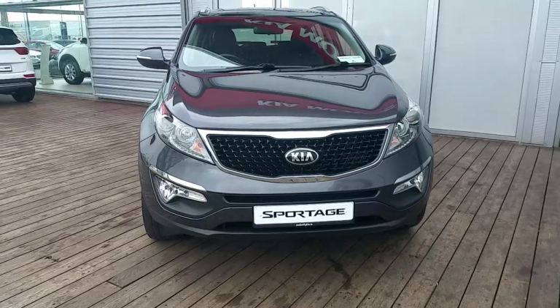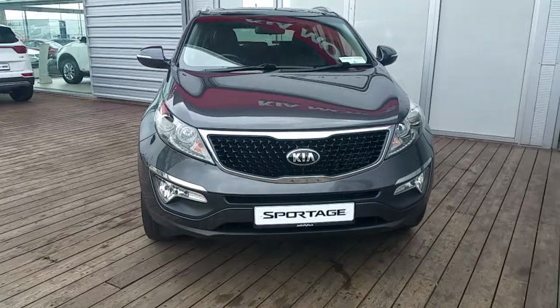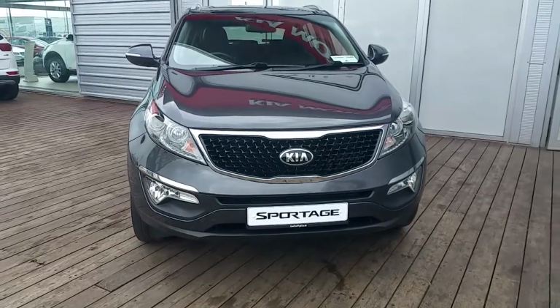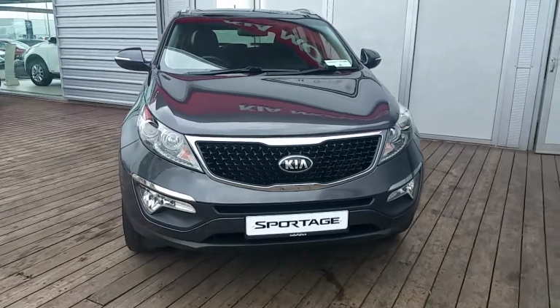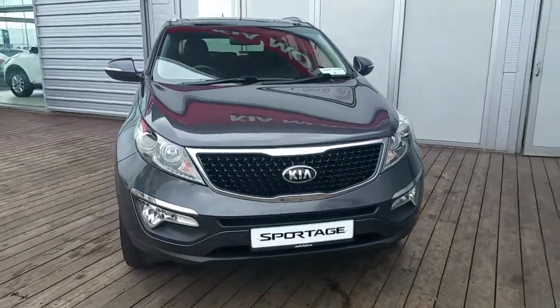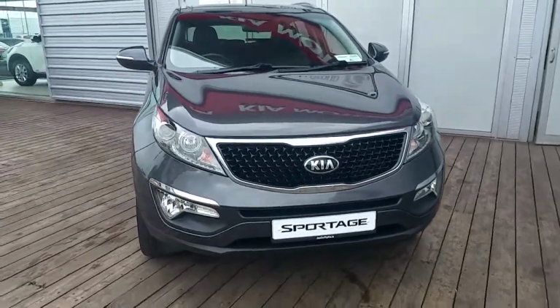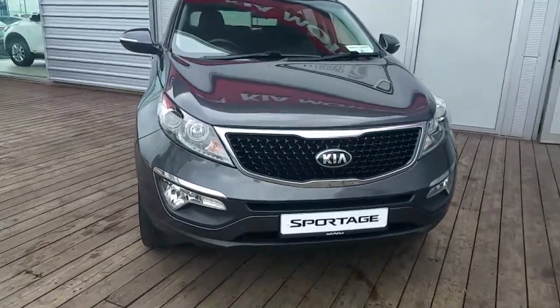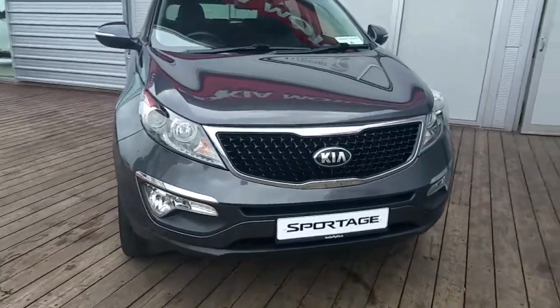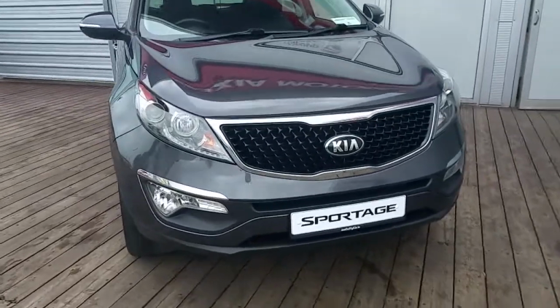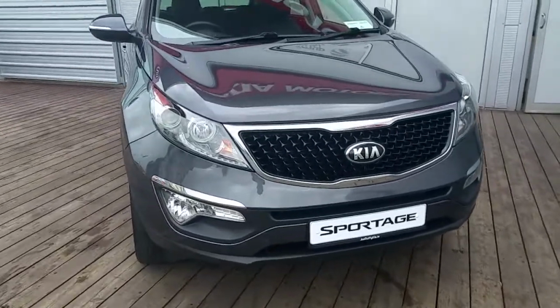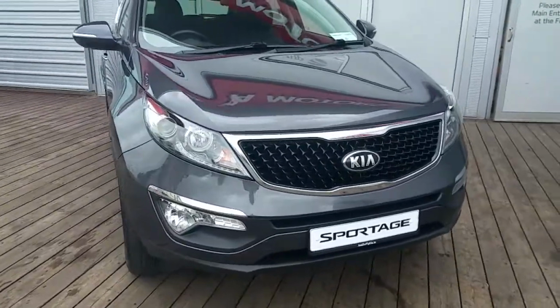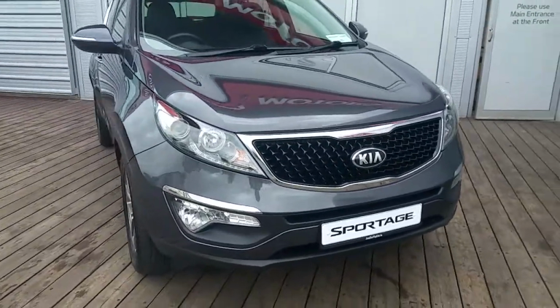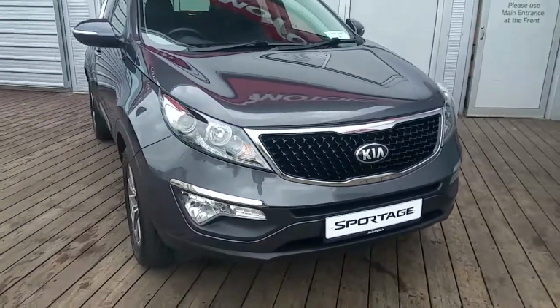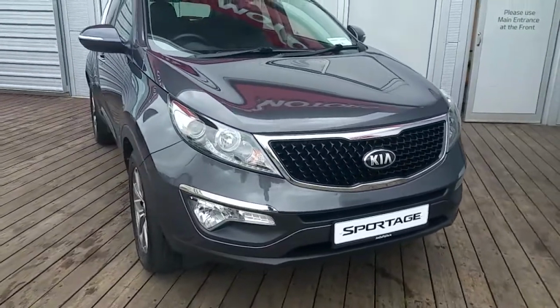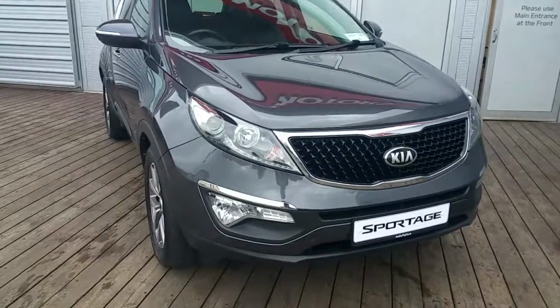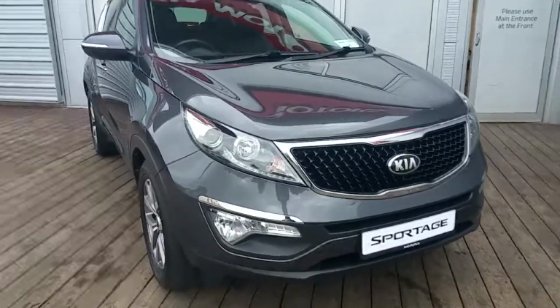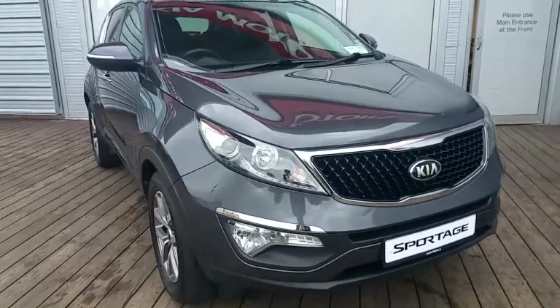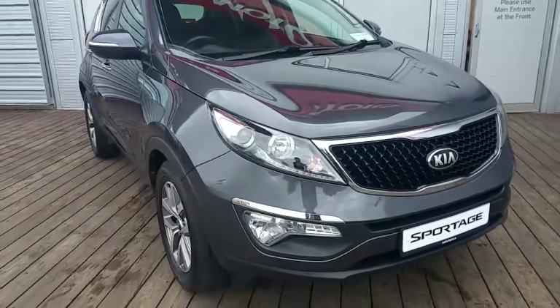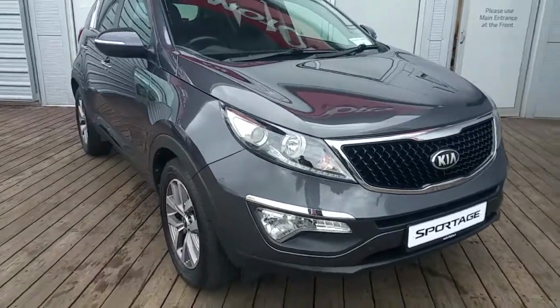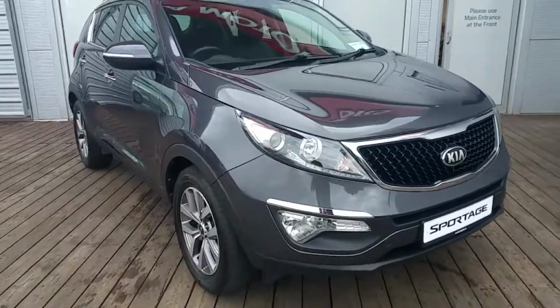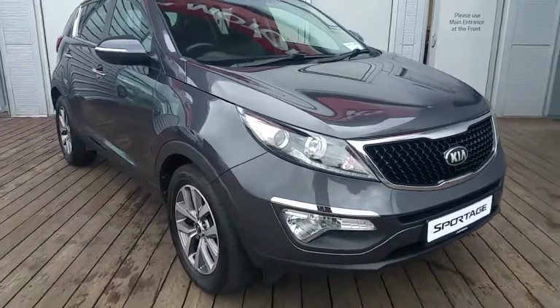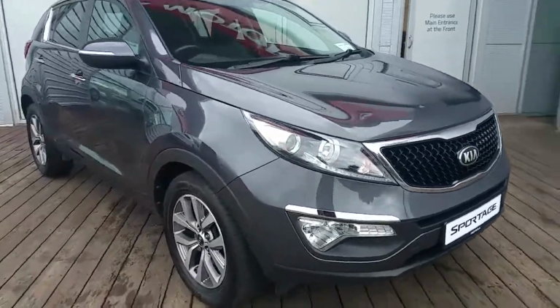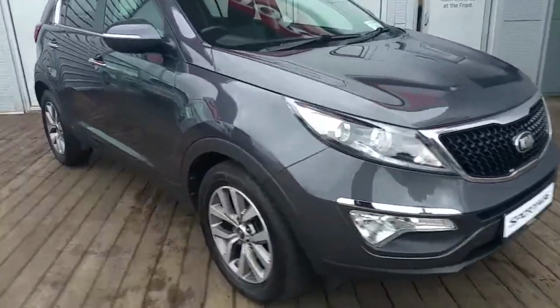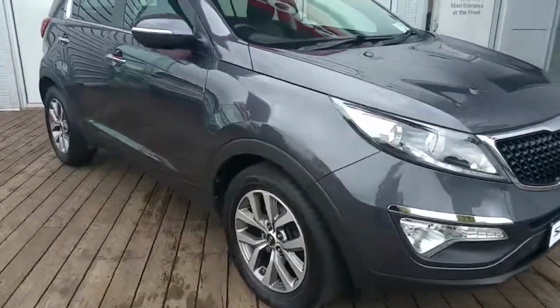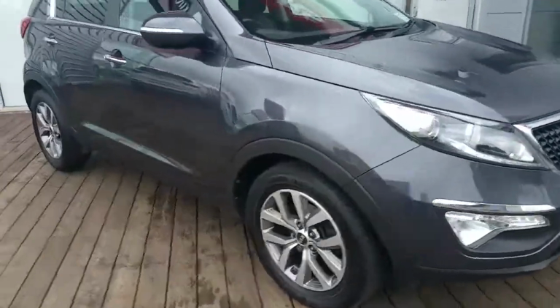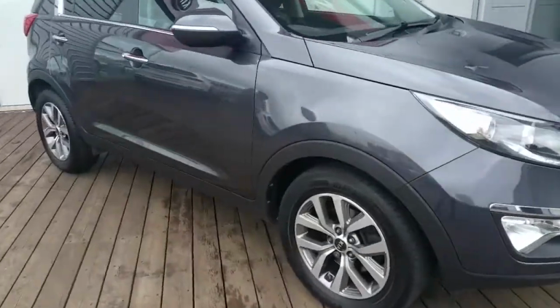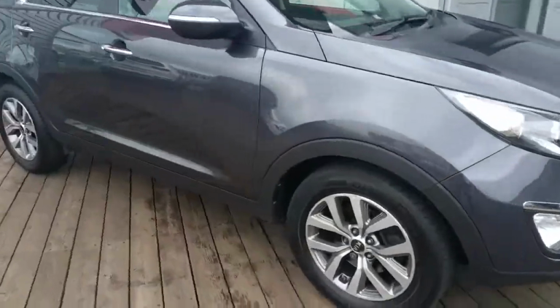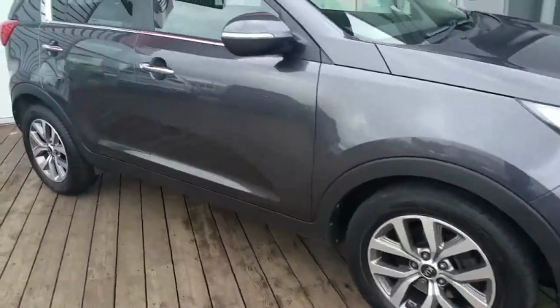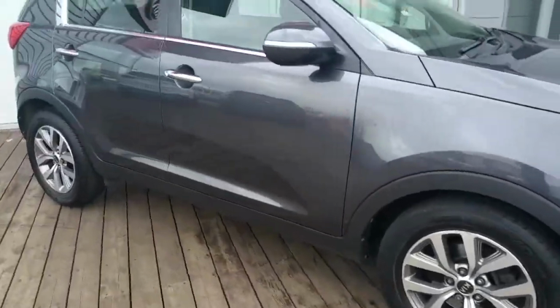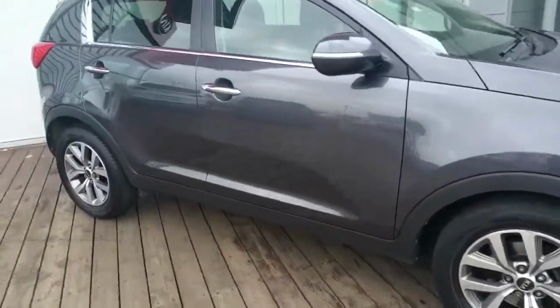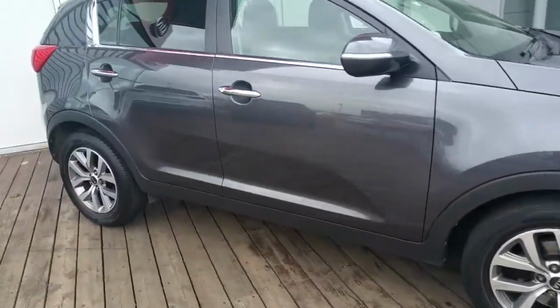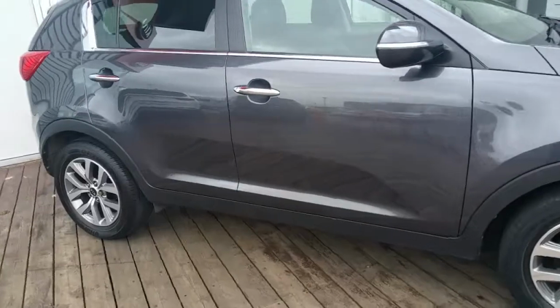Hi, Calvin from Kia Joe Duffy. I'm going to give you a short presentation today on this Kia Sportage presented in dark grey metallic paint.